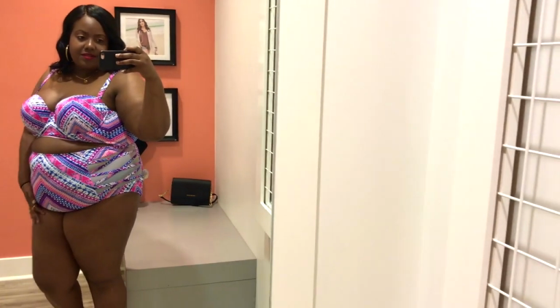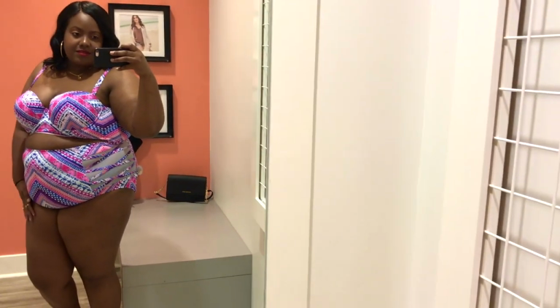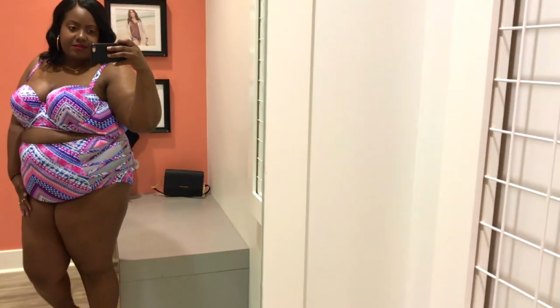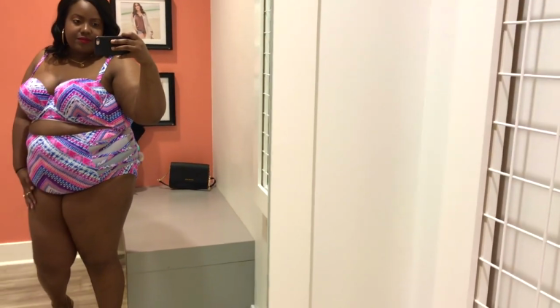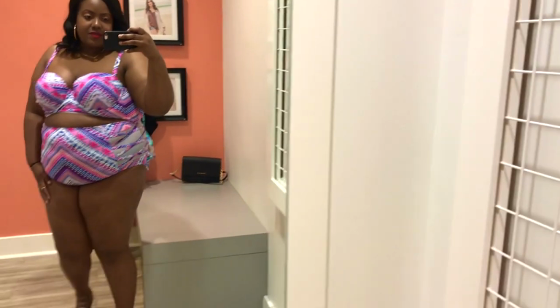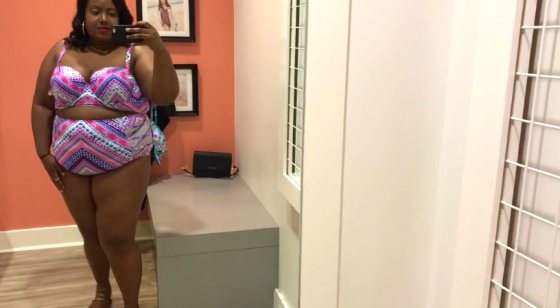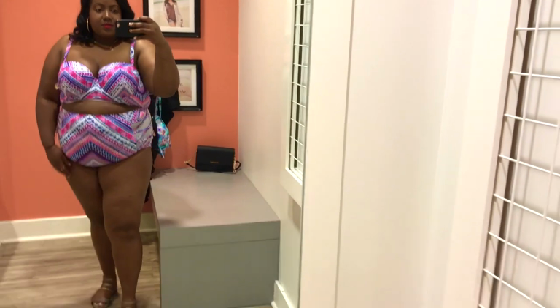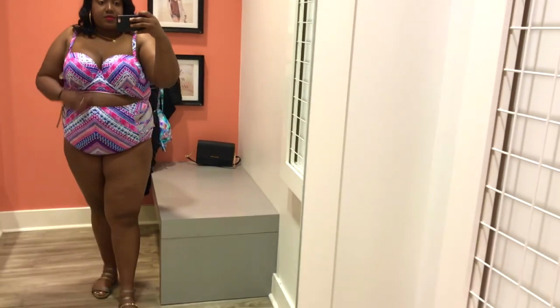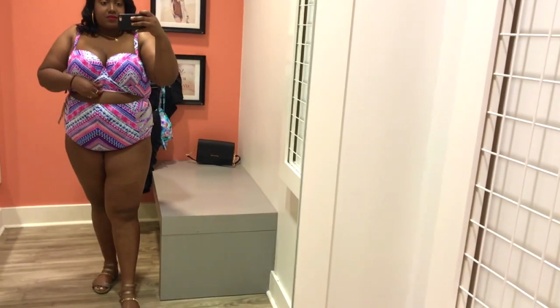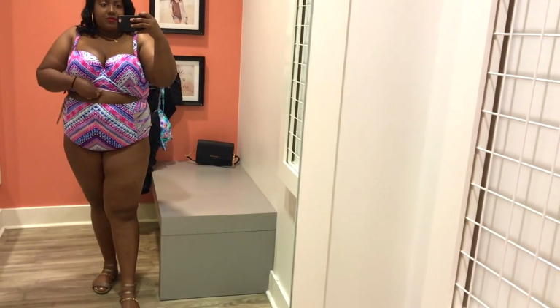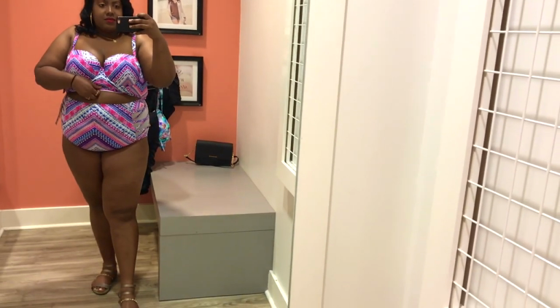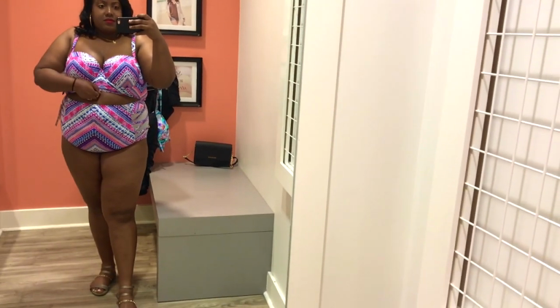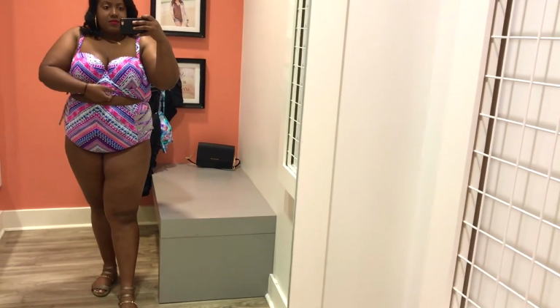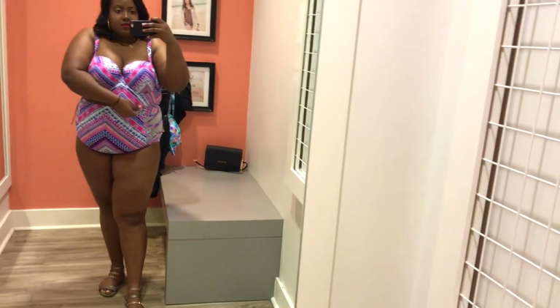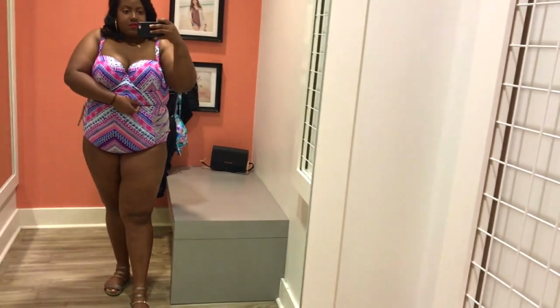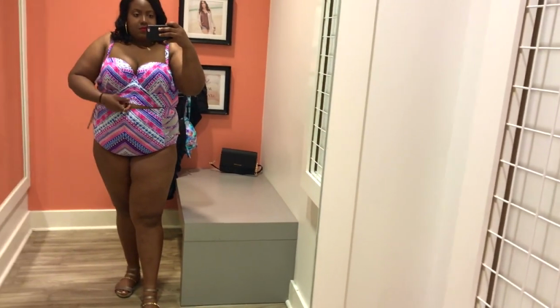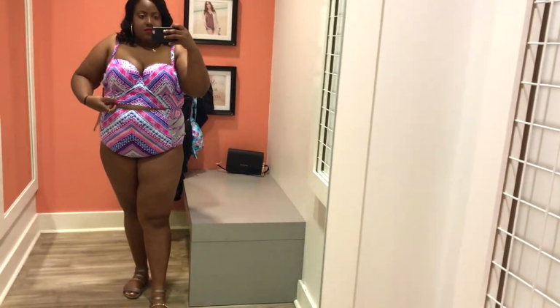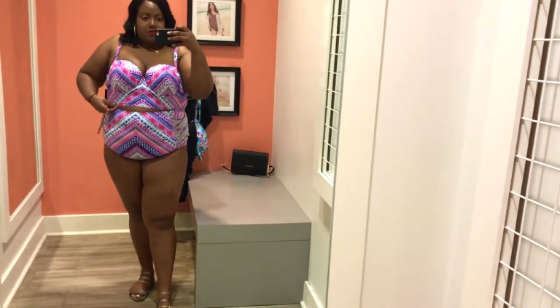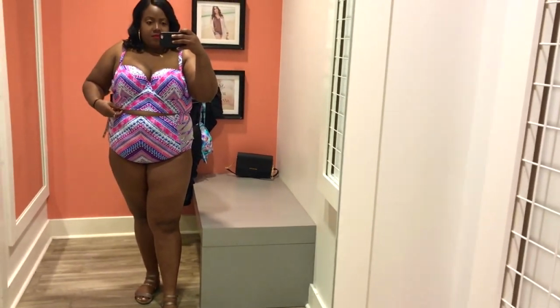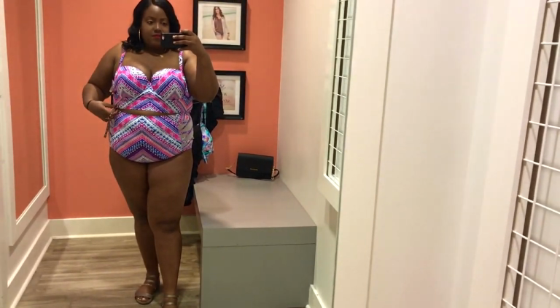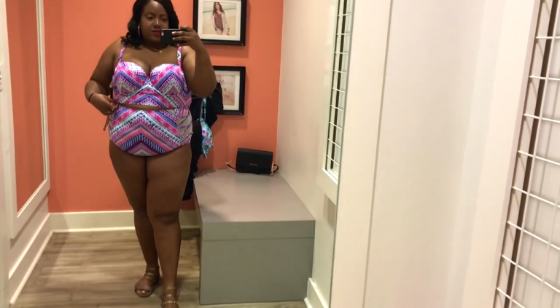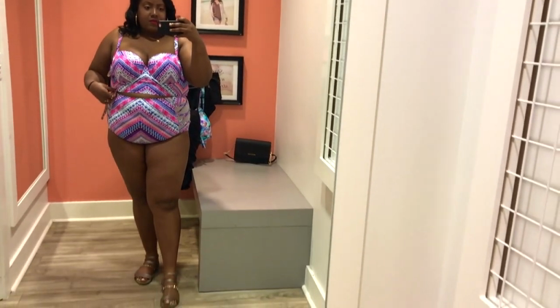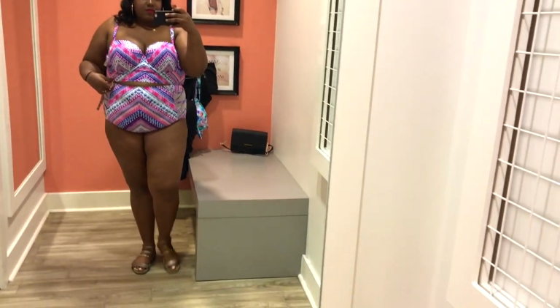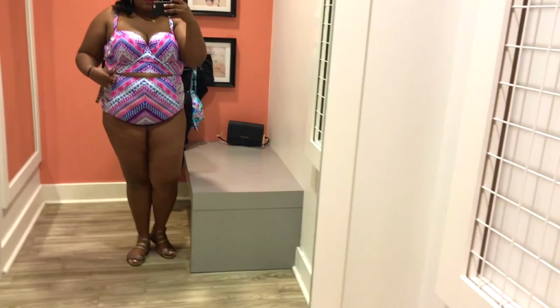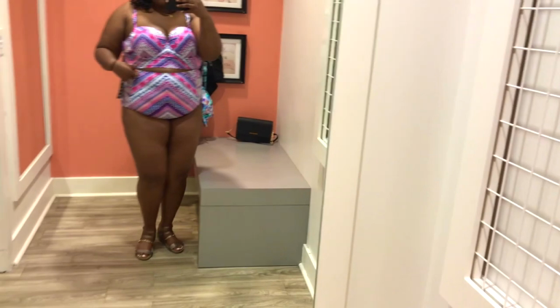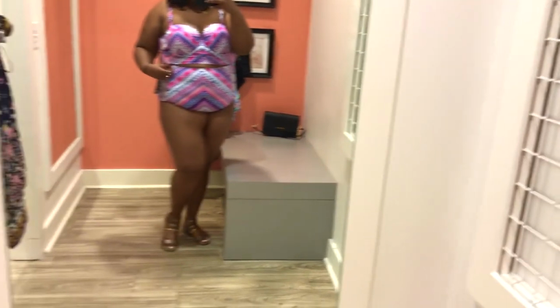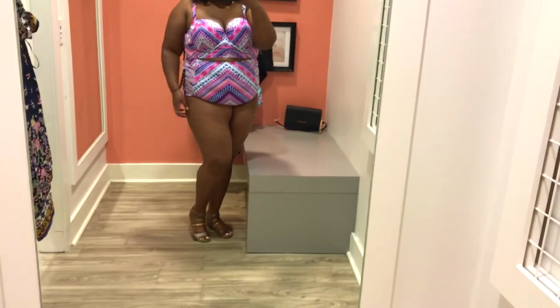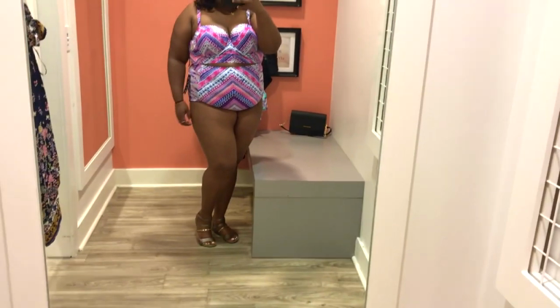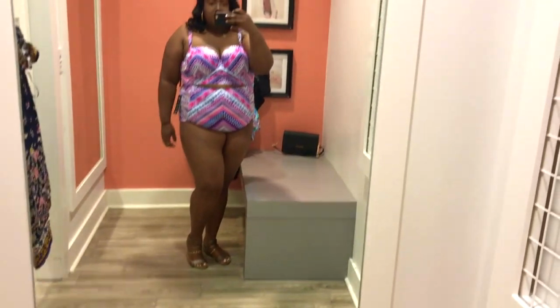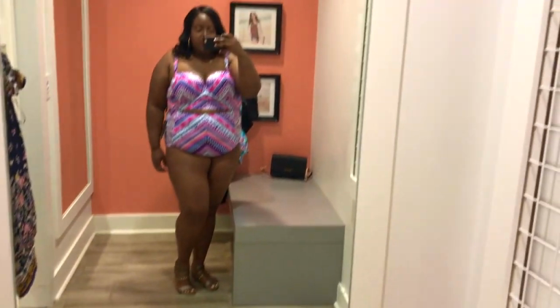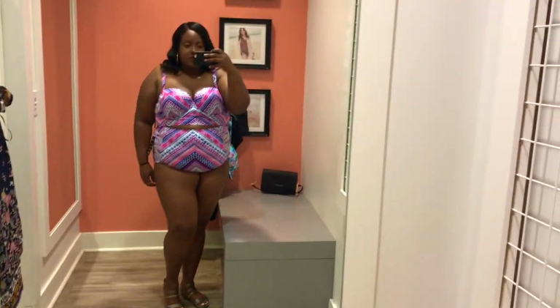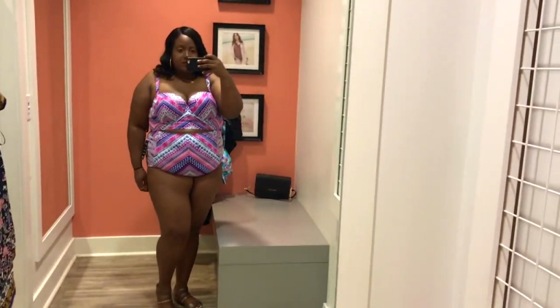I just love how comfortable Torrid bikini sets are. It's totally worth the price — the quality is amazing.